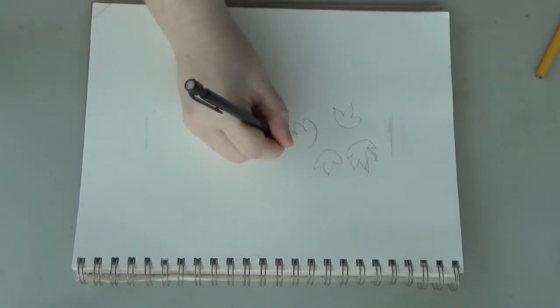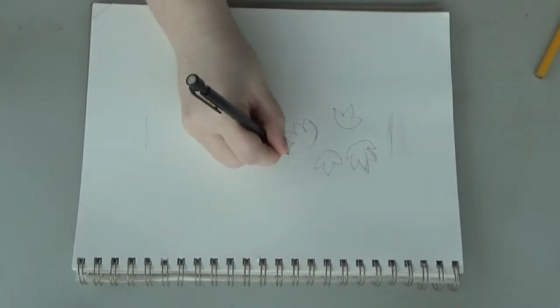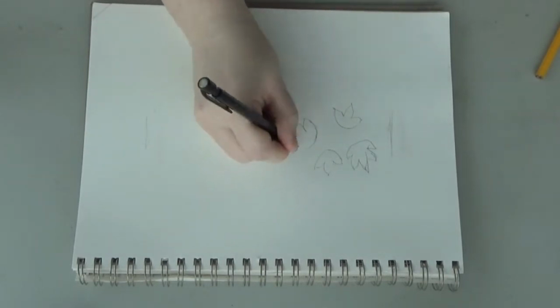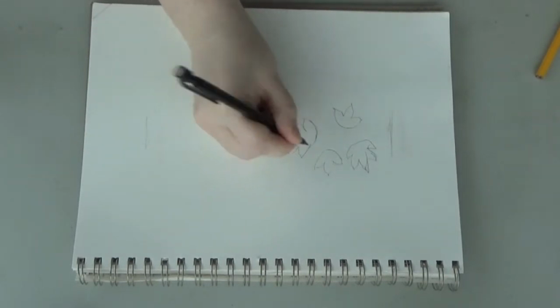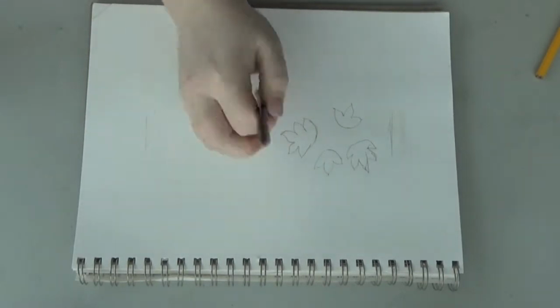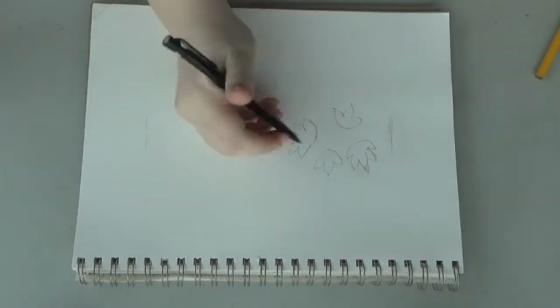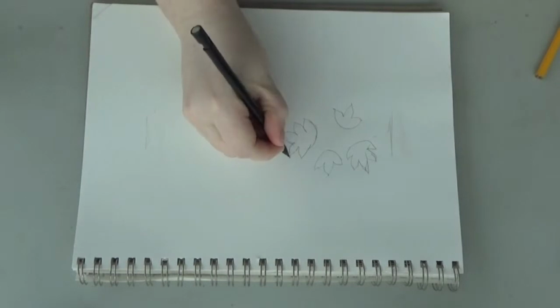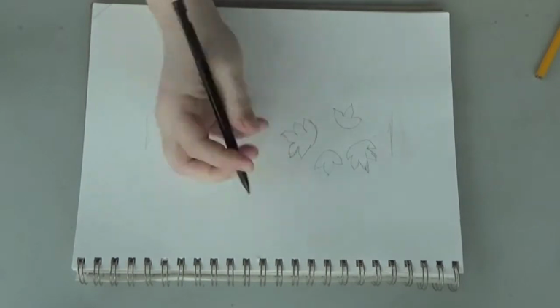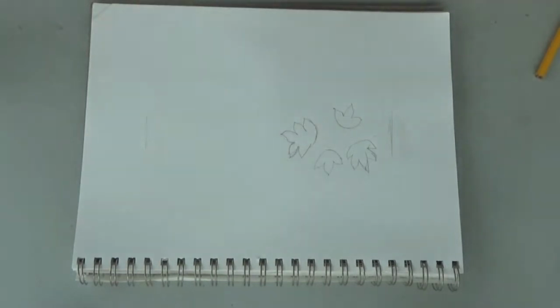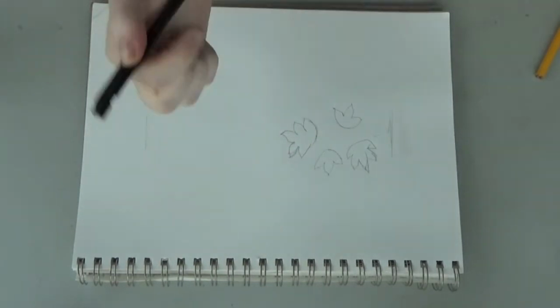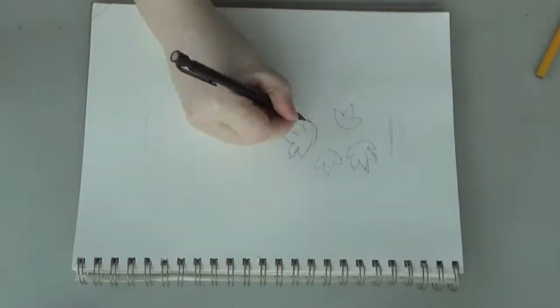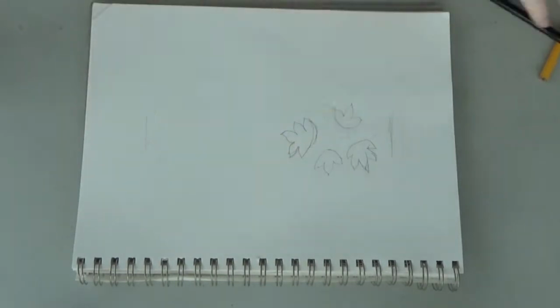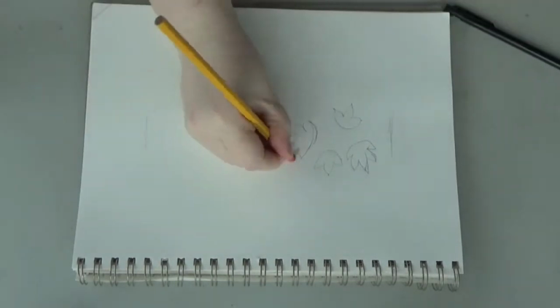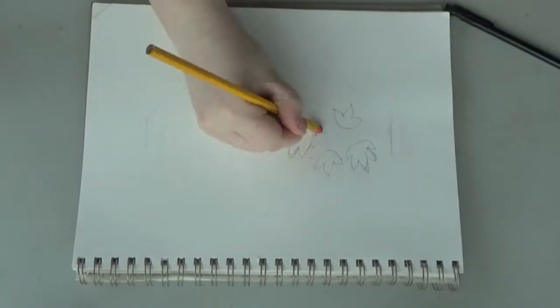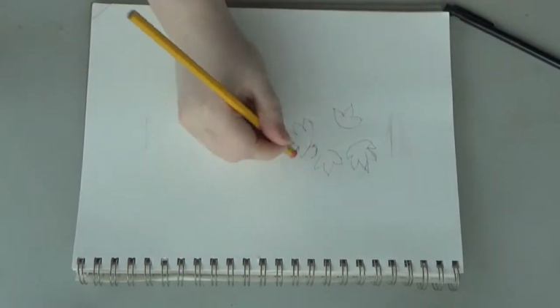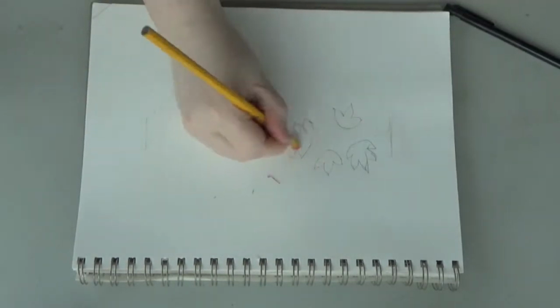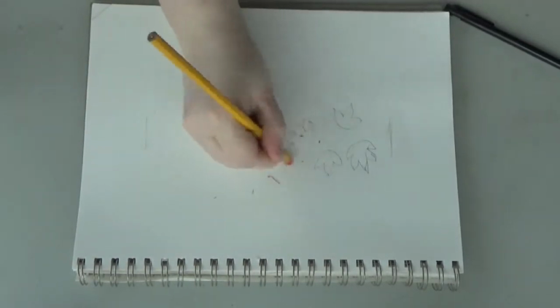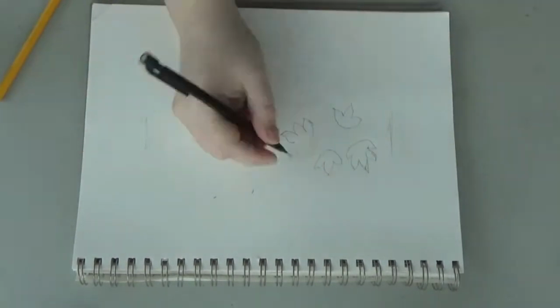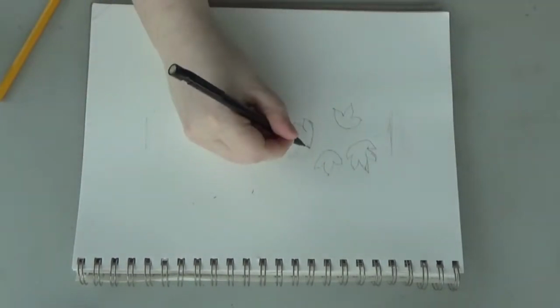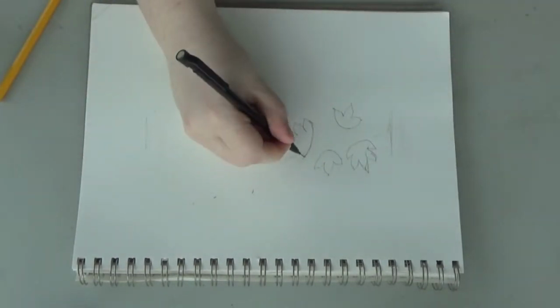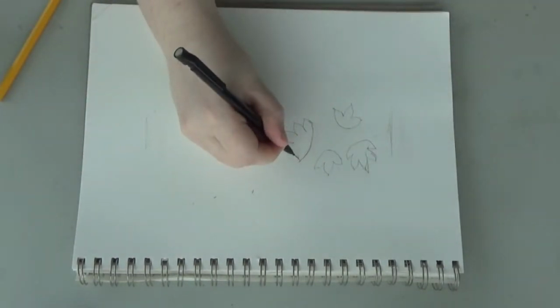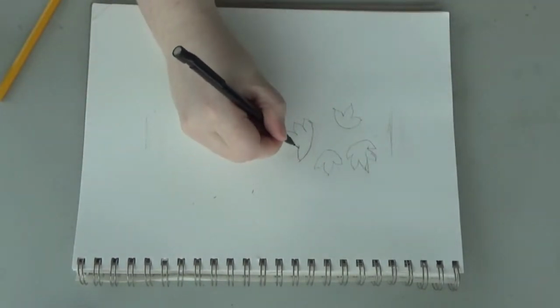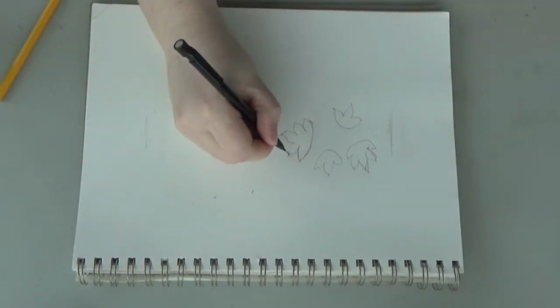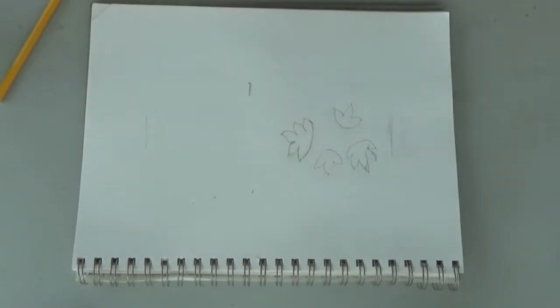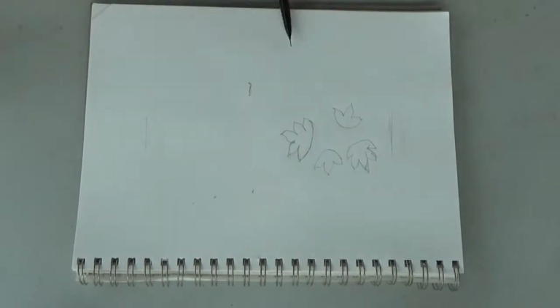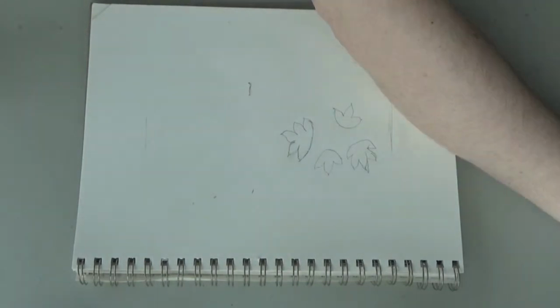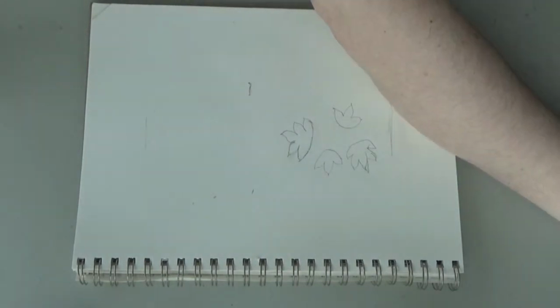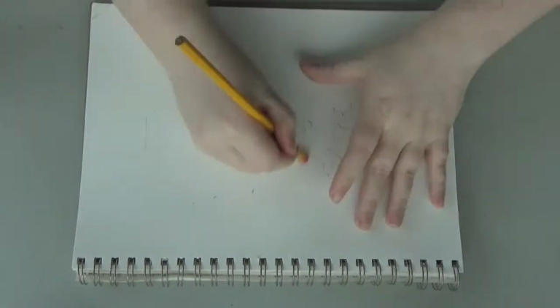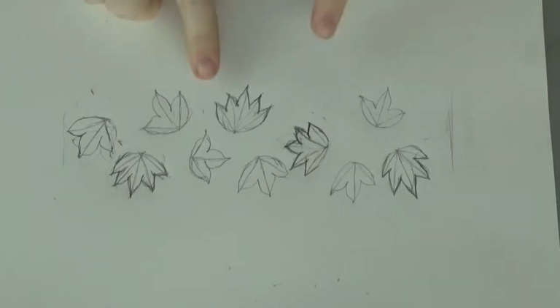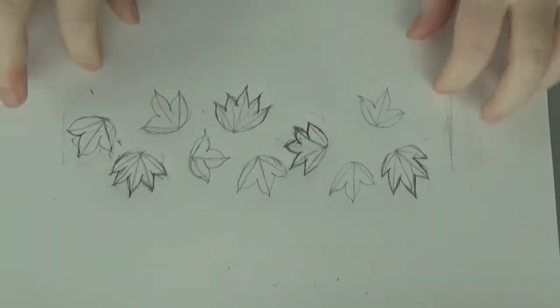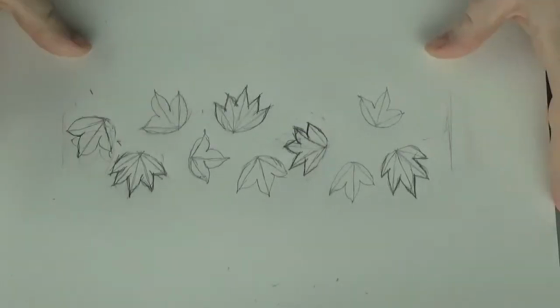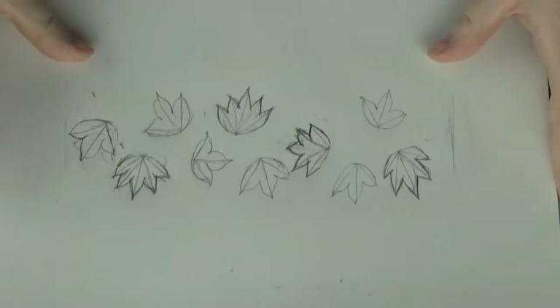Weirdly enough, Poison Ivy is never seen wearing Poison Ivy leaves. It's very confusing to me. Anyway, when you're done, it should look something like this.